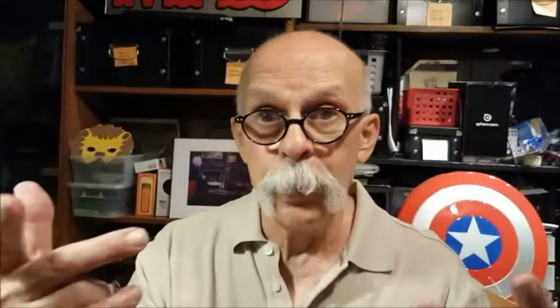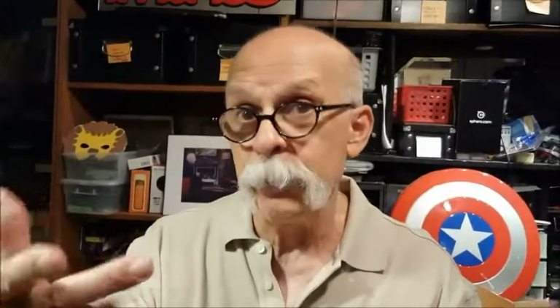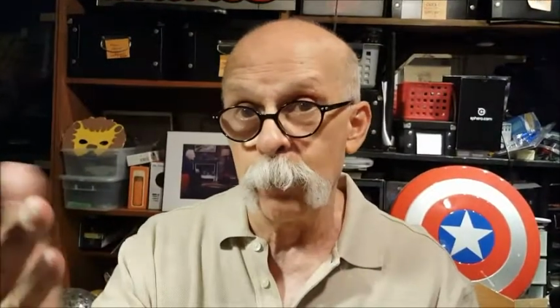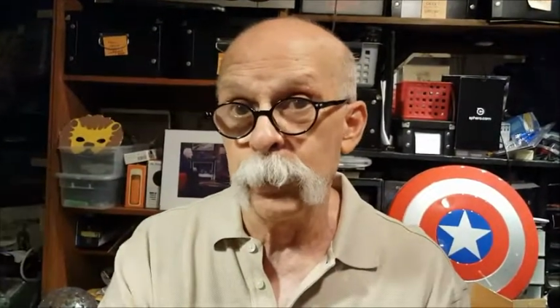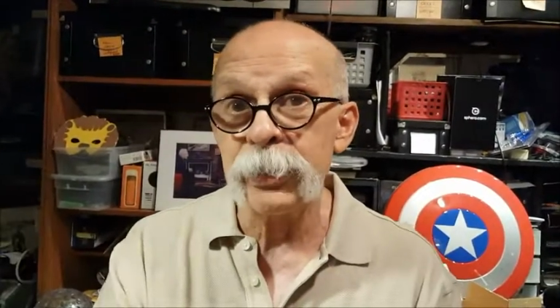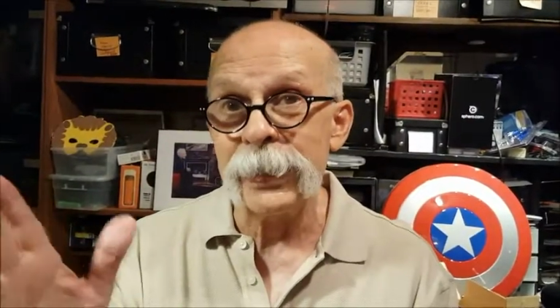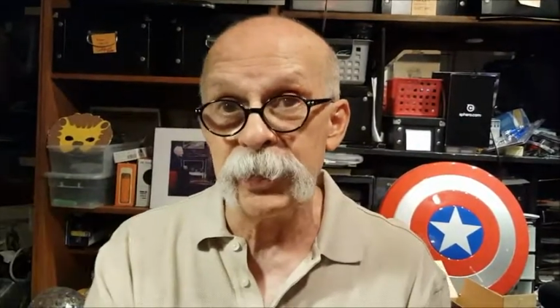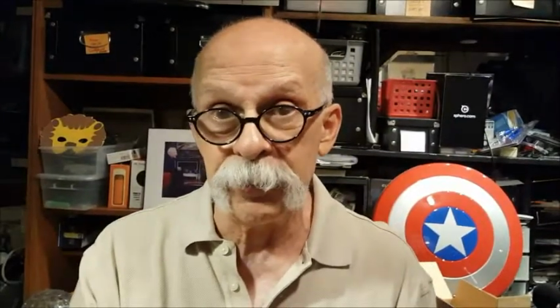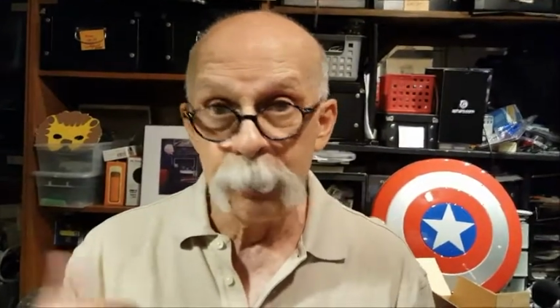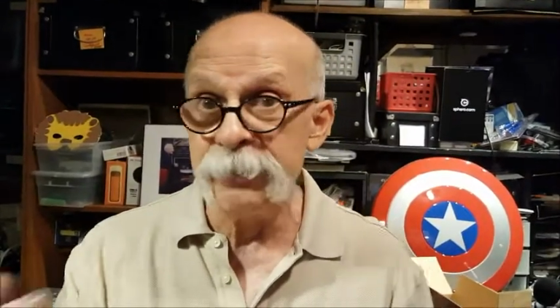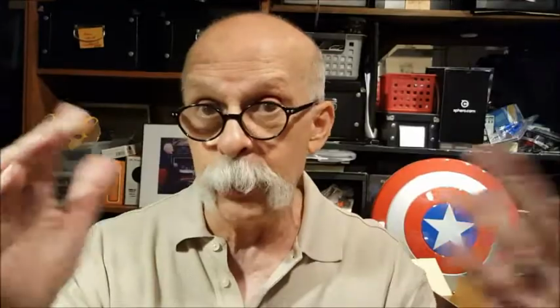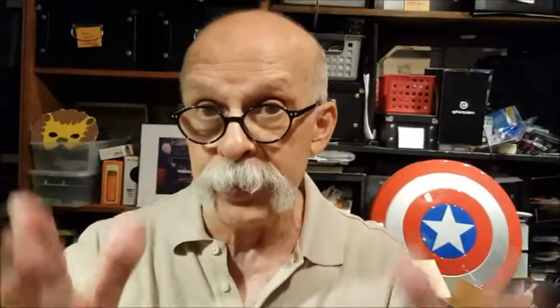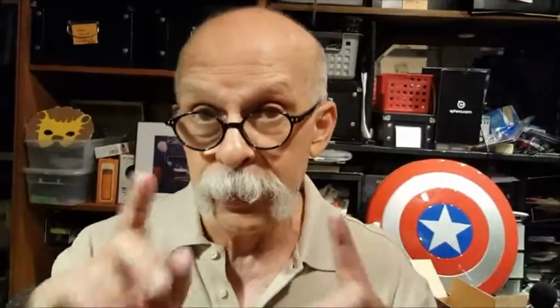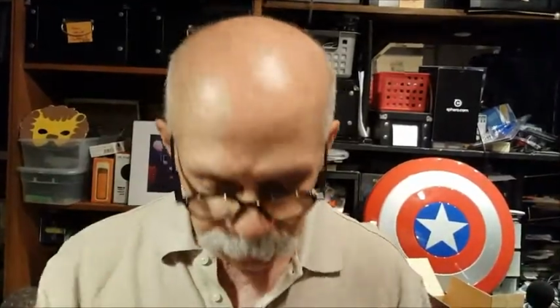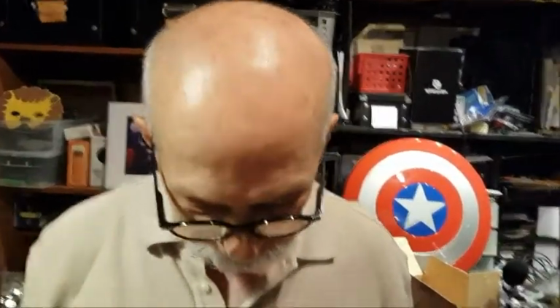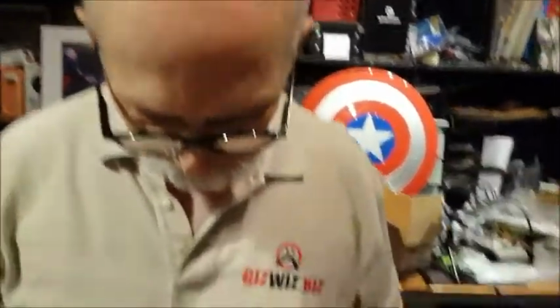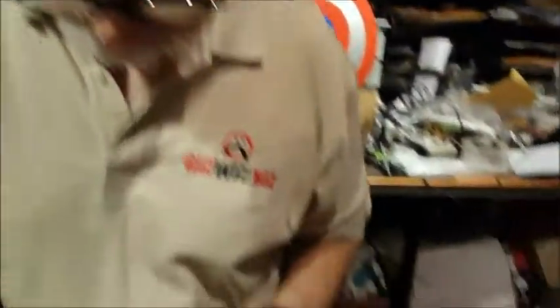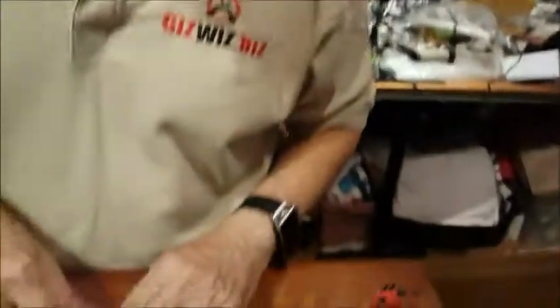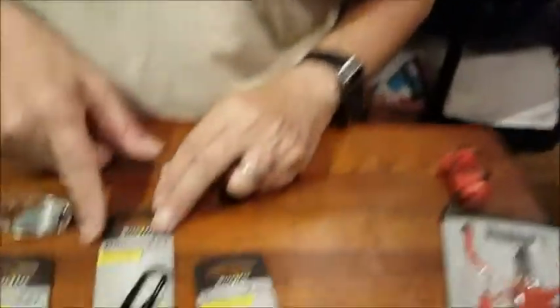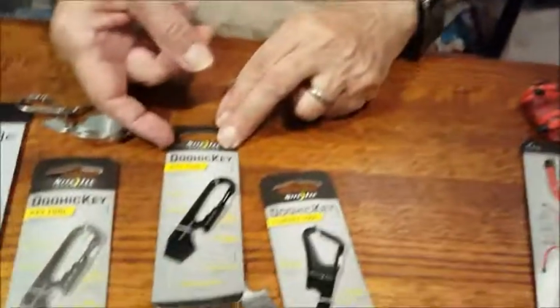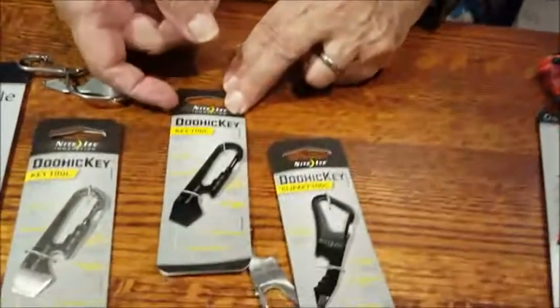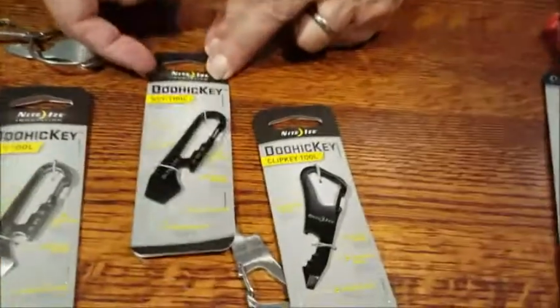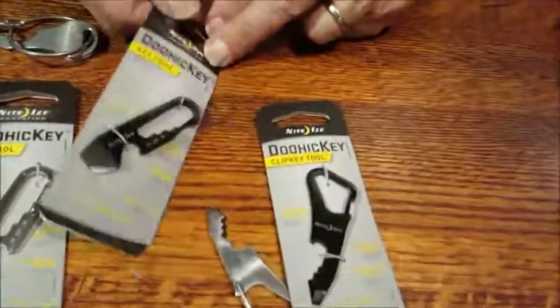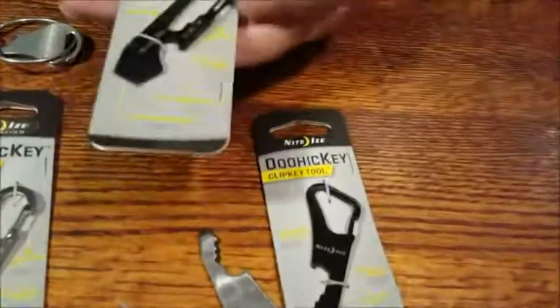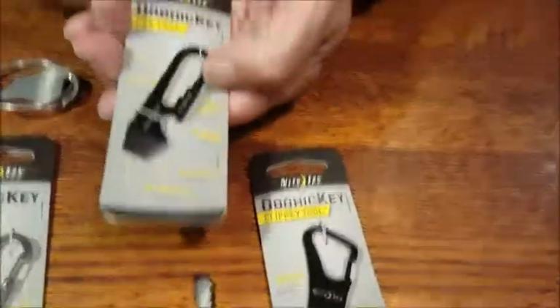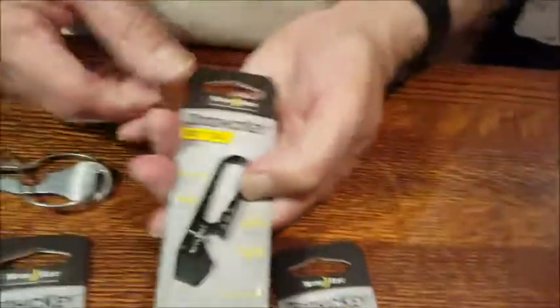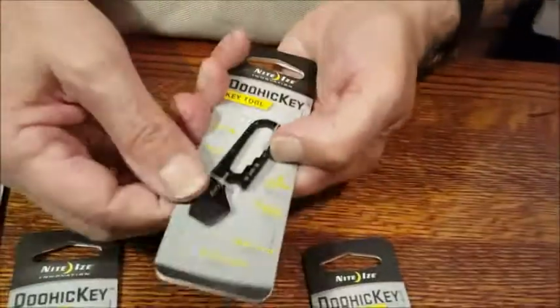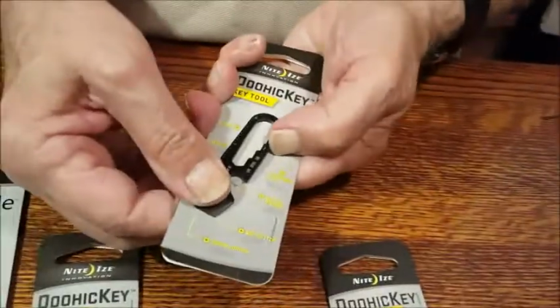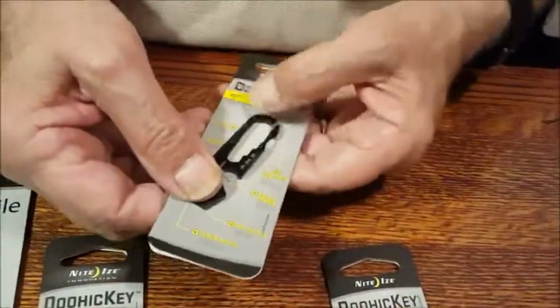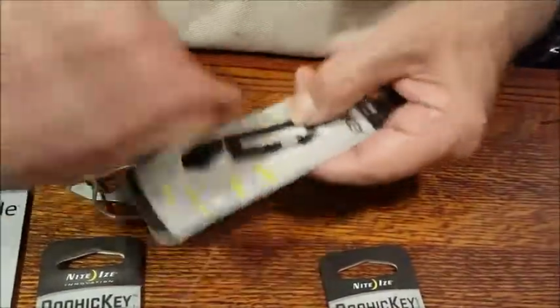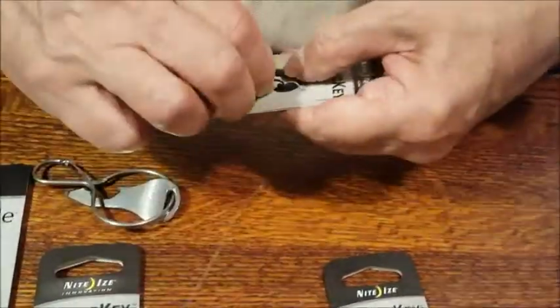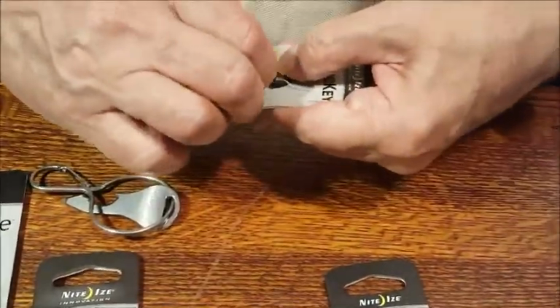By the way, we were having mic trouble so we're doing everything with a Galaxy S6 — mic, video, and everything just on the Galaxy S6. These are the new doohickeys, and they have little clips so they can go onto a keychain.